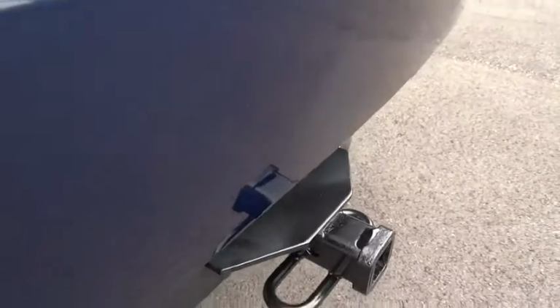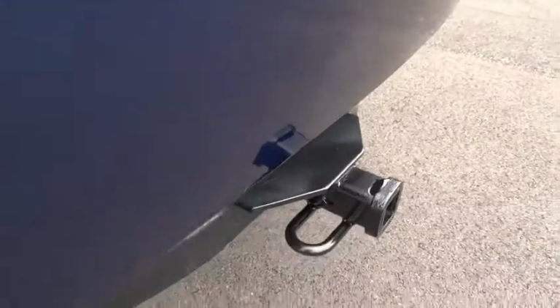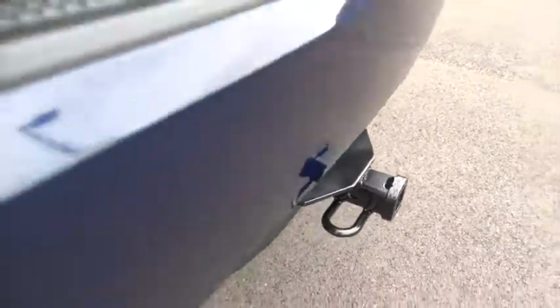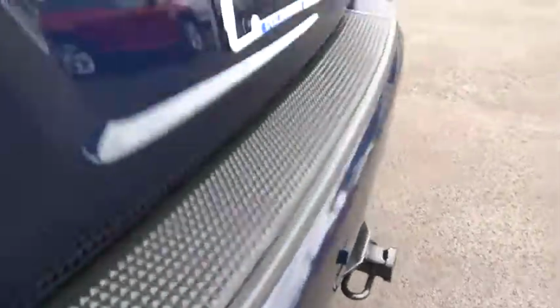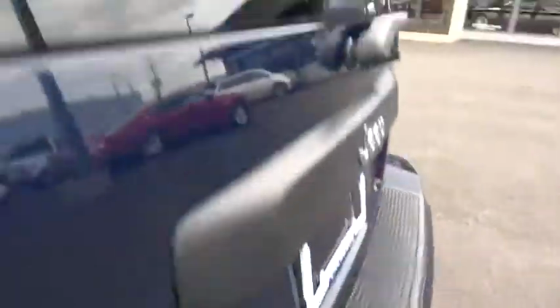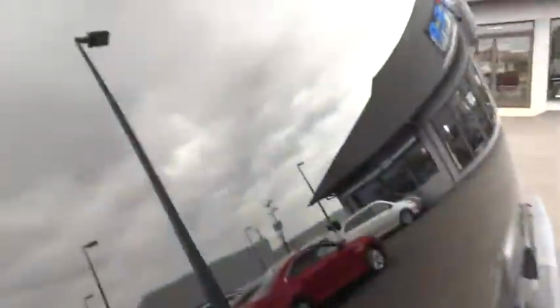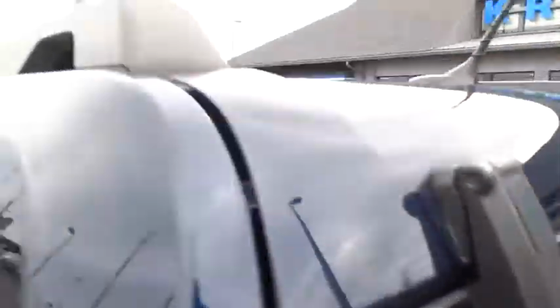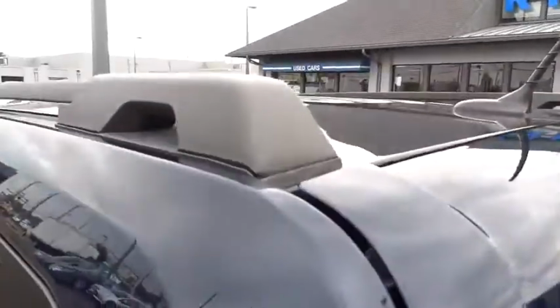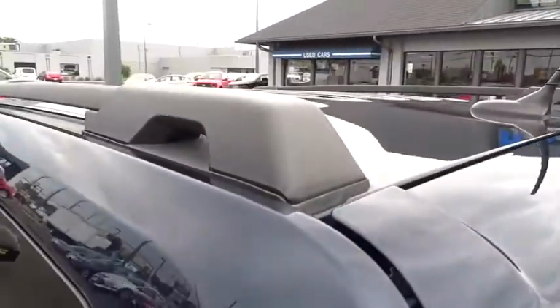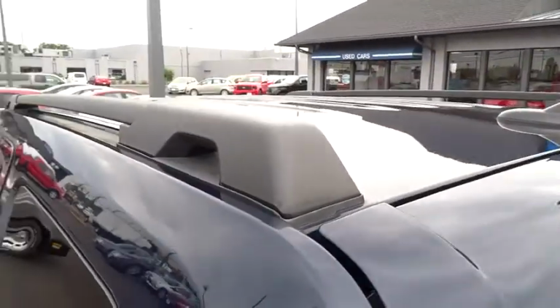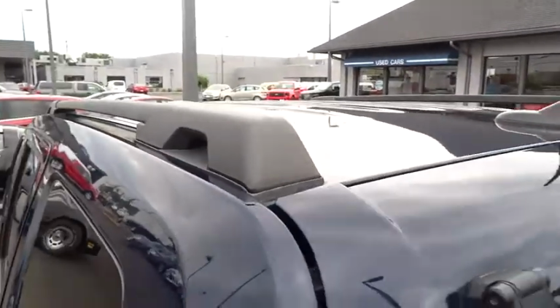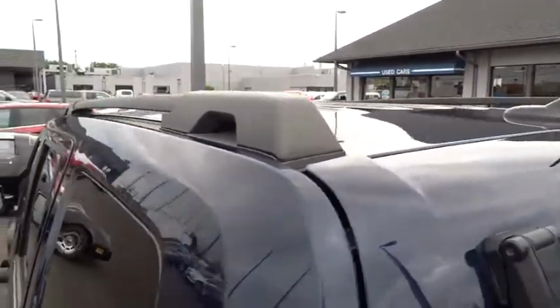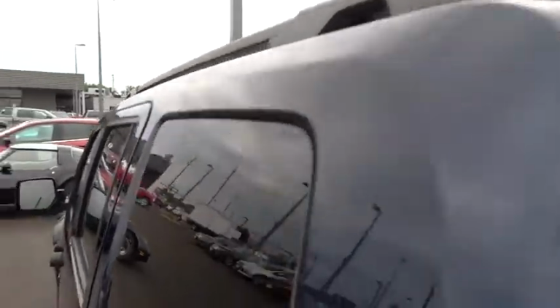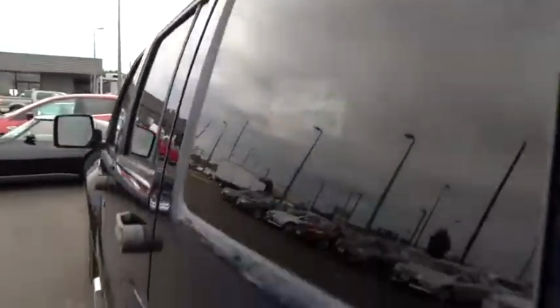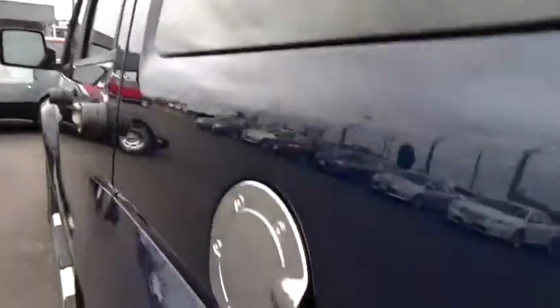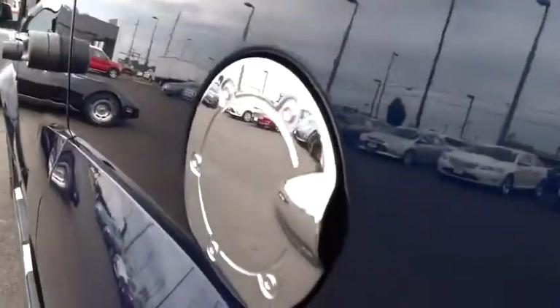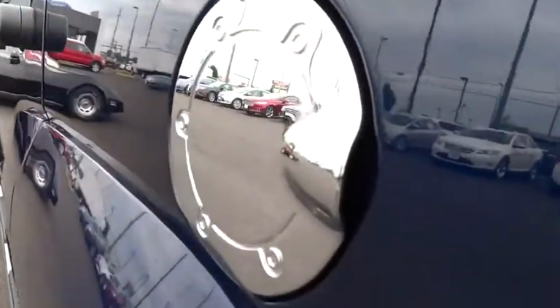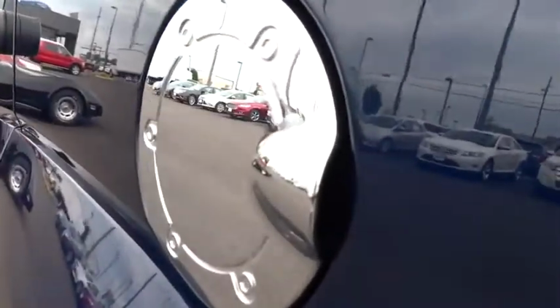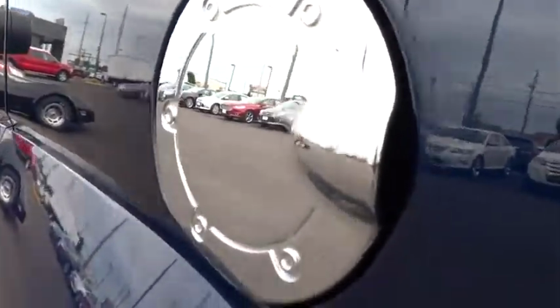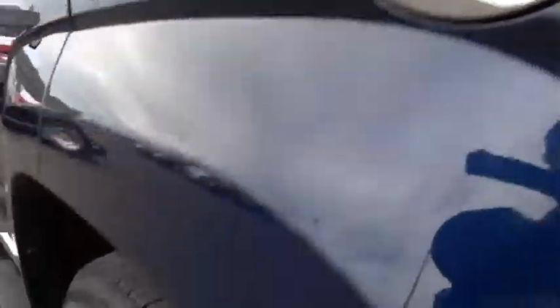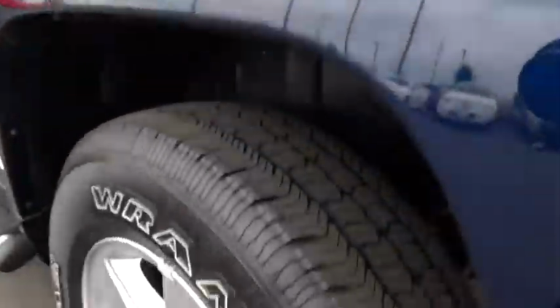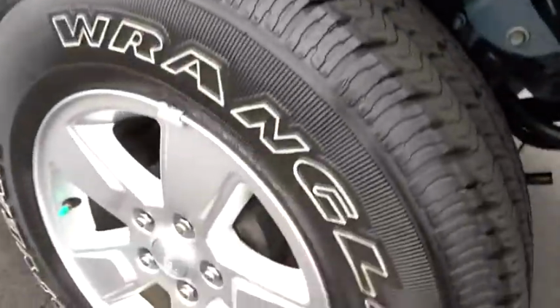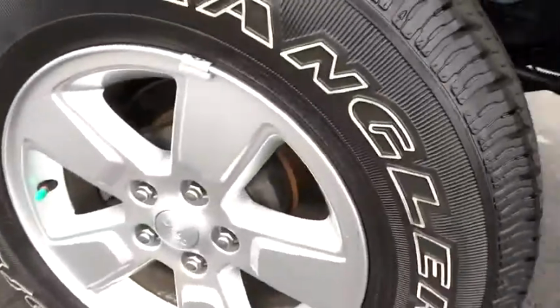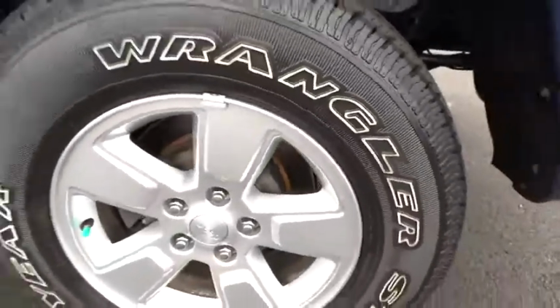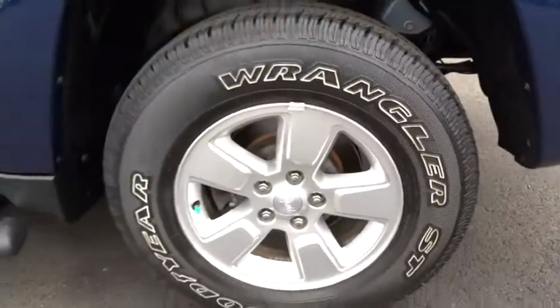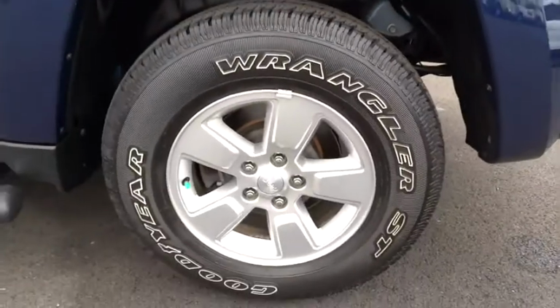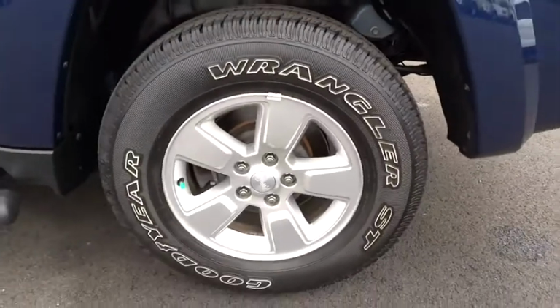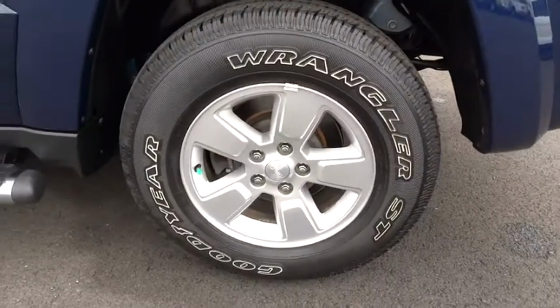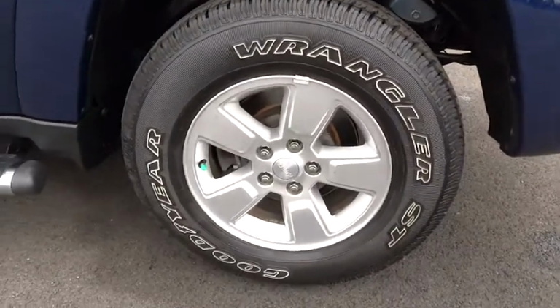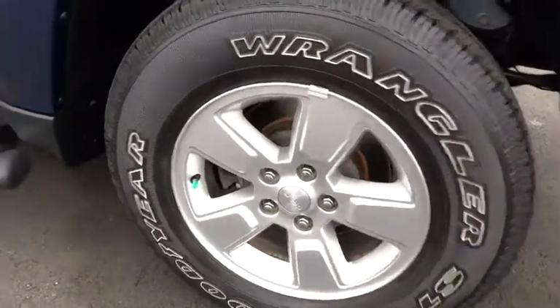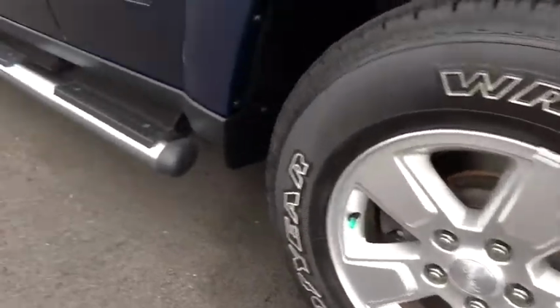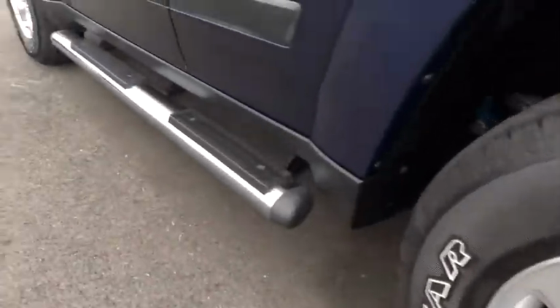Cruise control, aluminum wheels, floor mats, four-wheel disc brakes, AM-FM stereo radio, rear defrost, MP3 player, bucket seats, power windows, child safety locks, CD player.